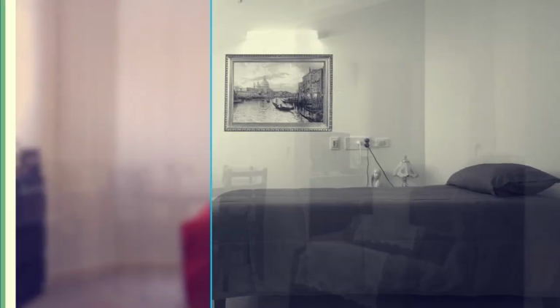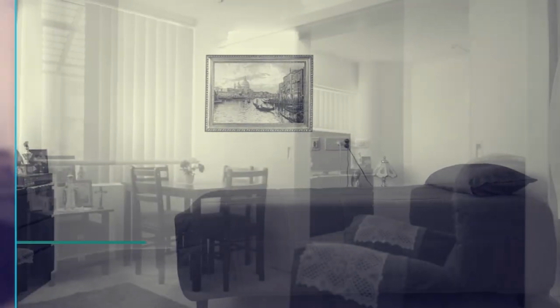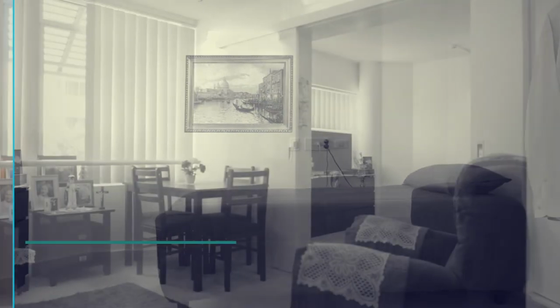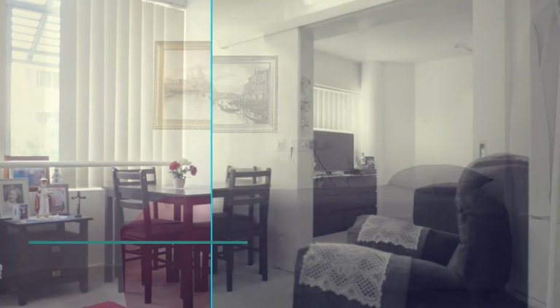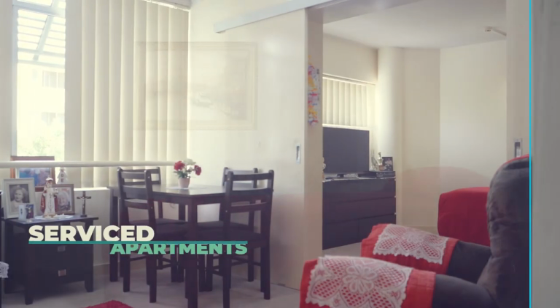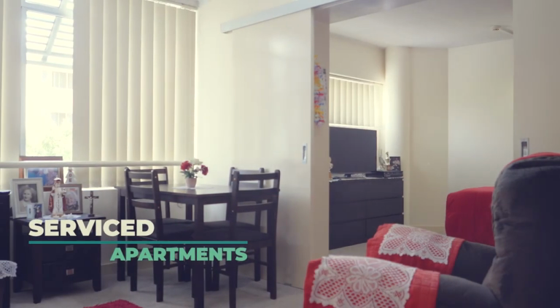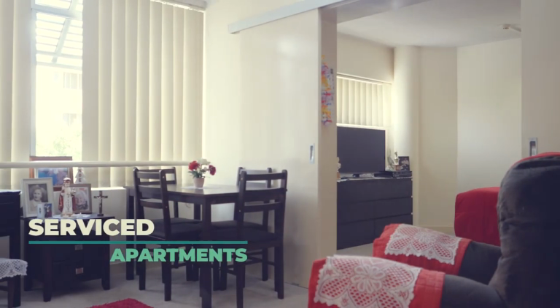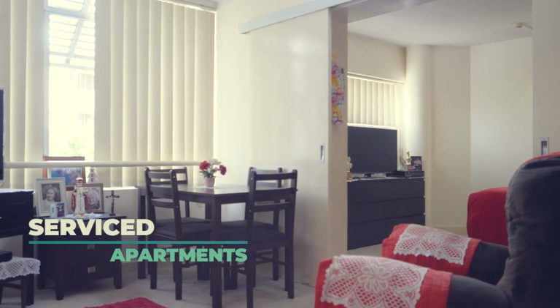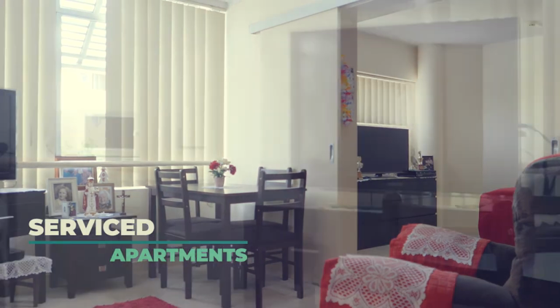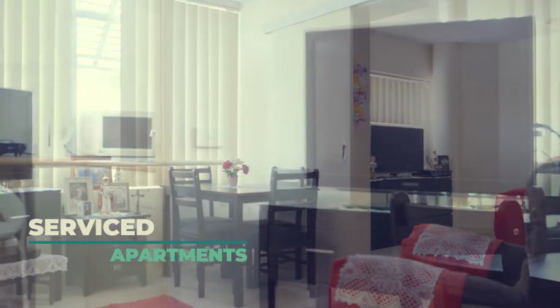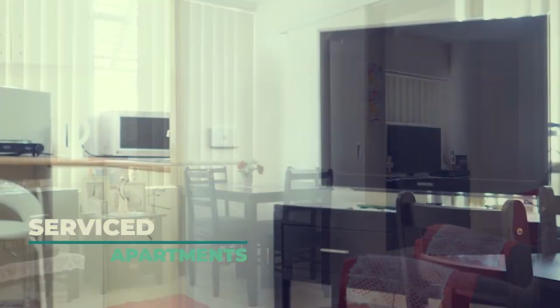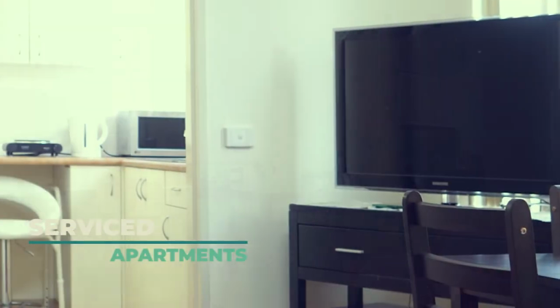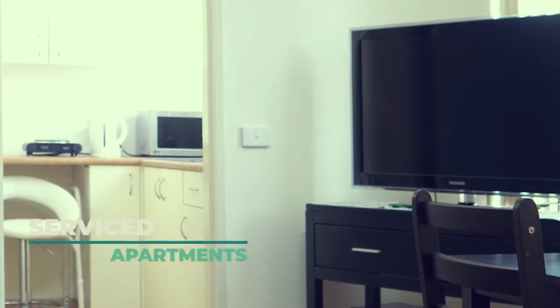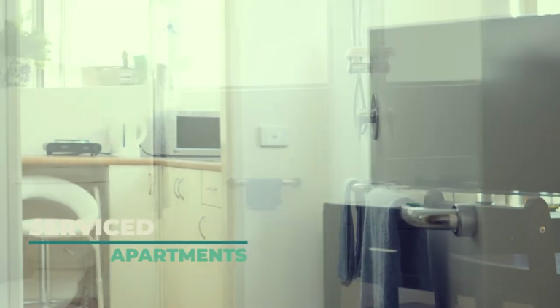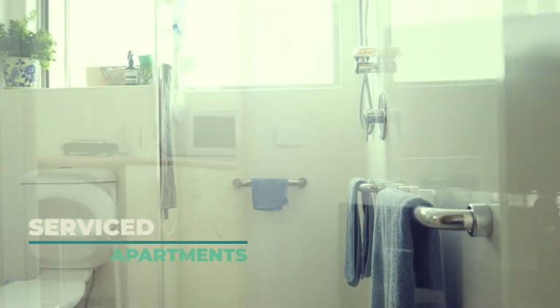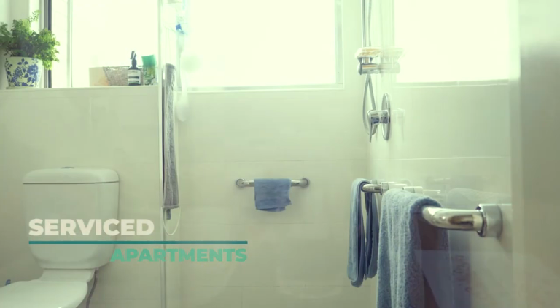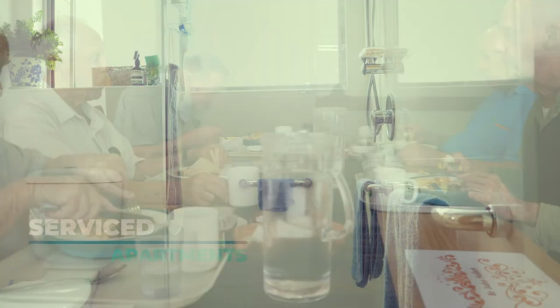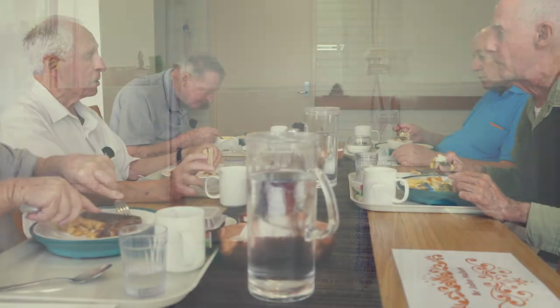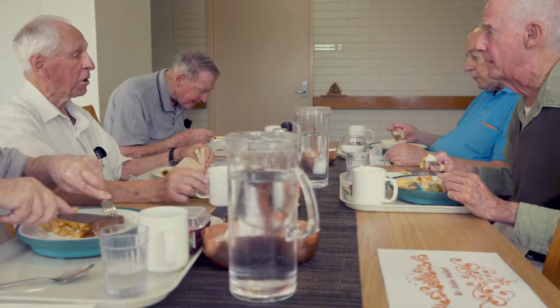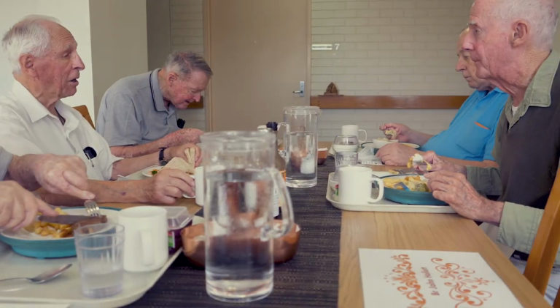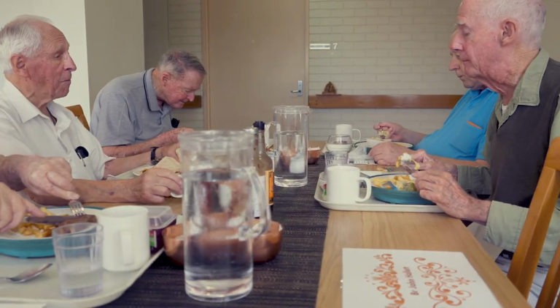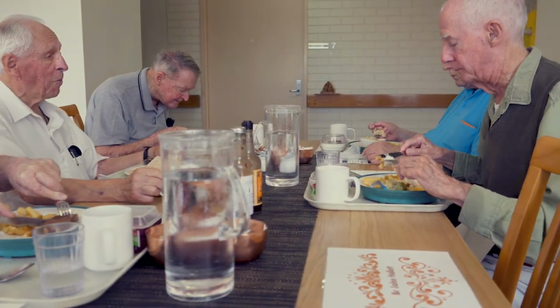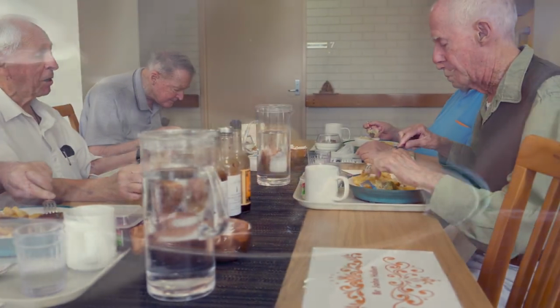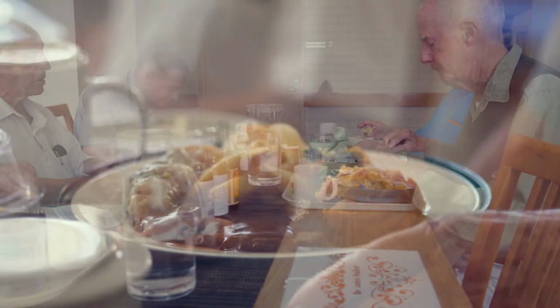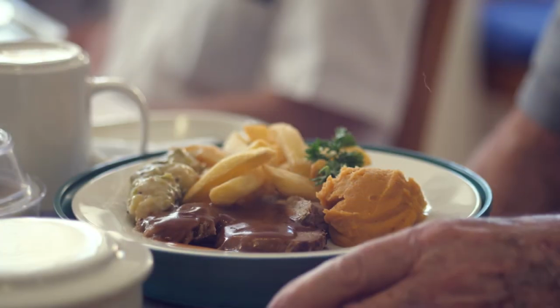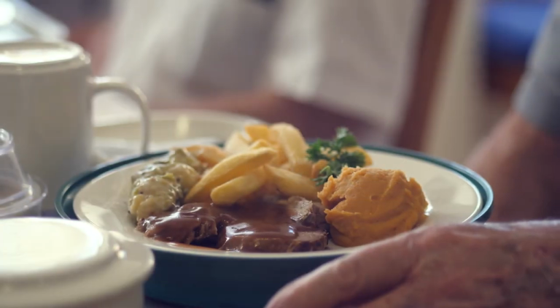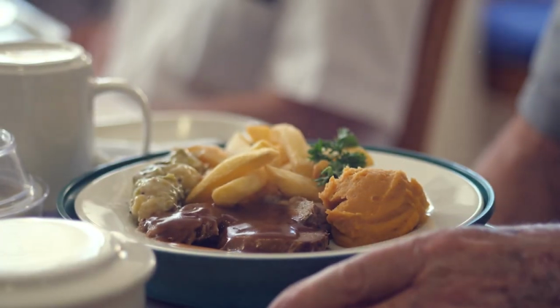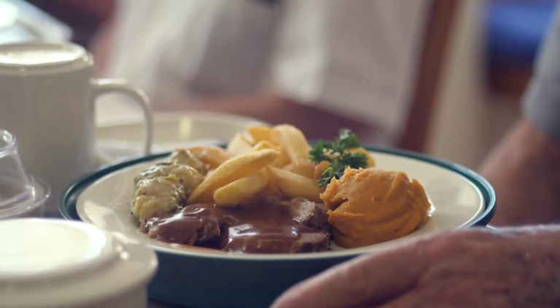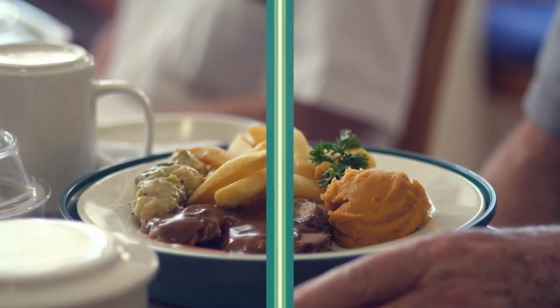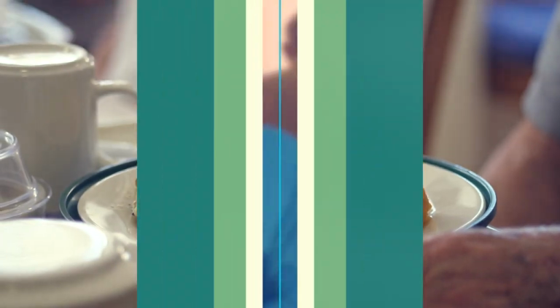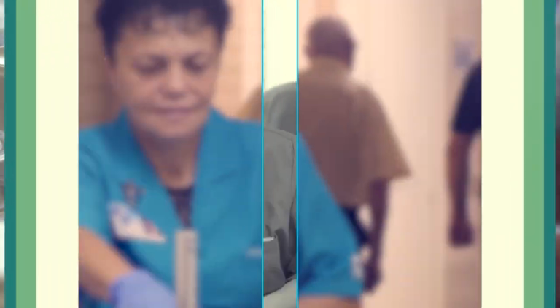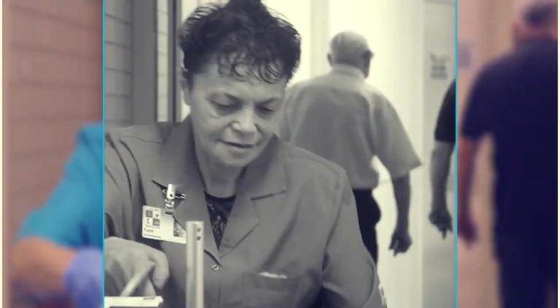Our service apartments are available with one and two bedrooms, sitting room, kitchenette and ensuite bathroom. In certain areas we can also supply your meals and provide cleaning services.